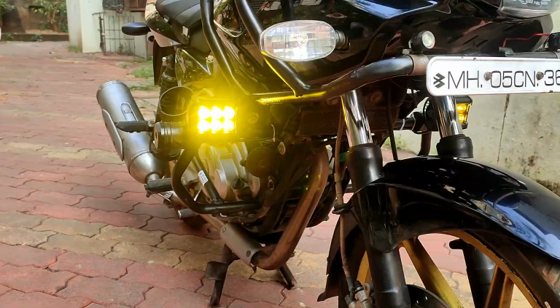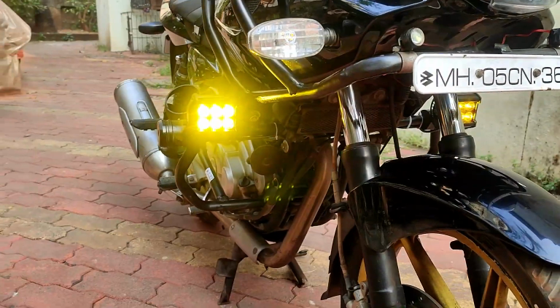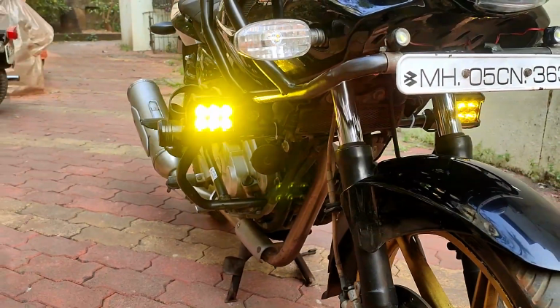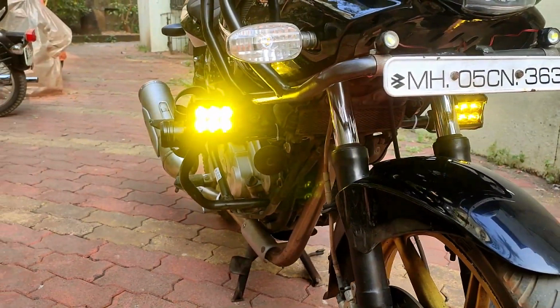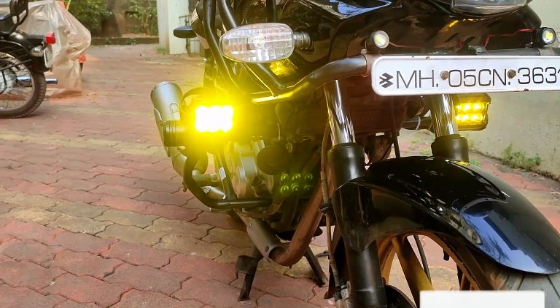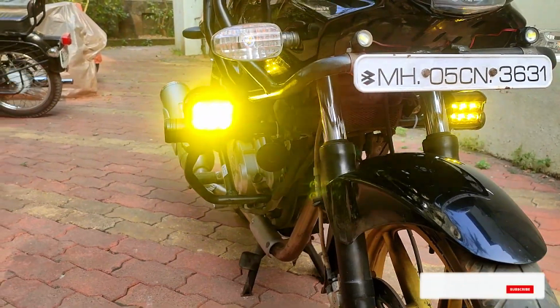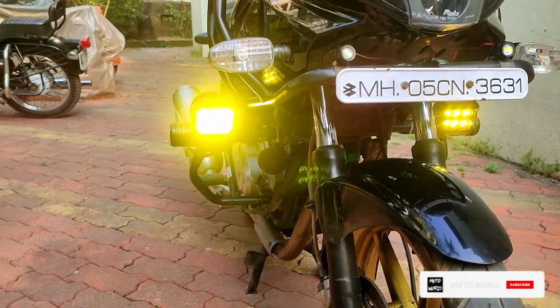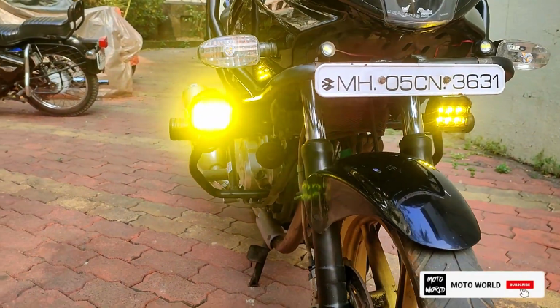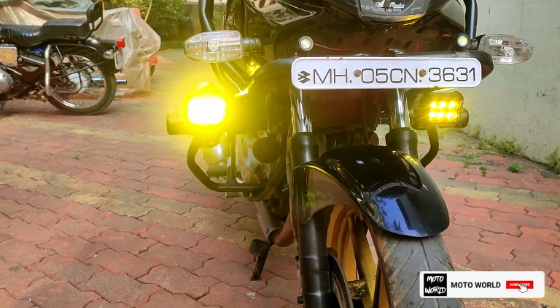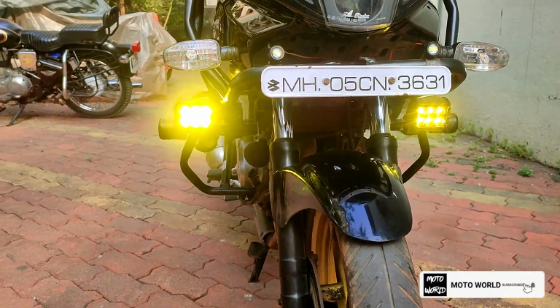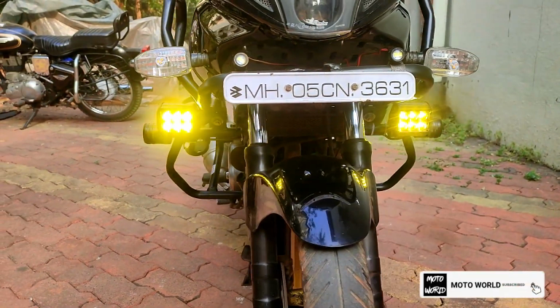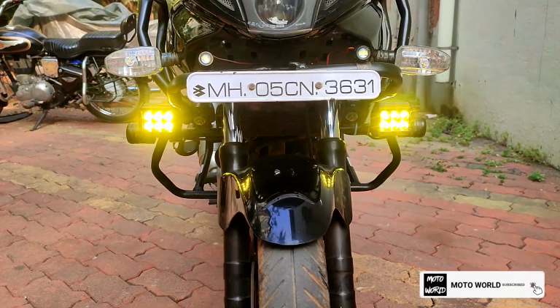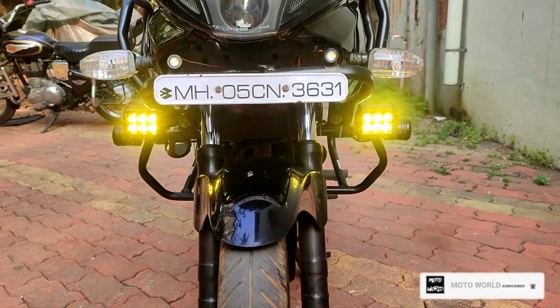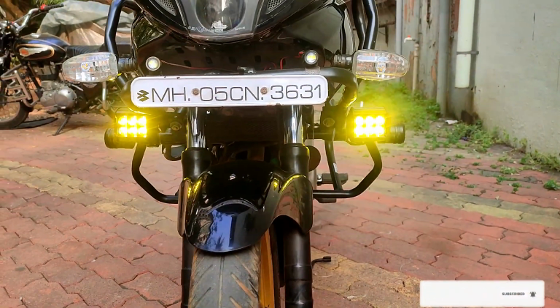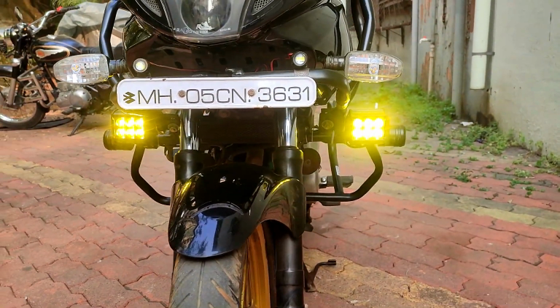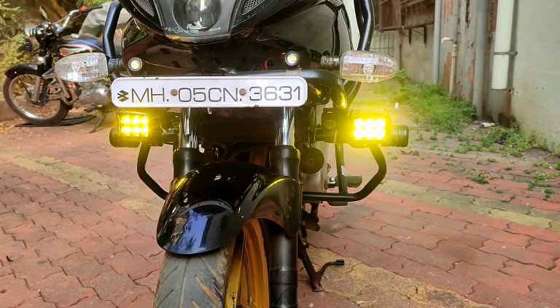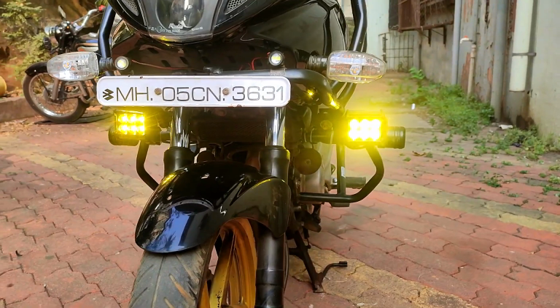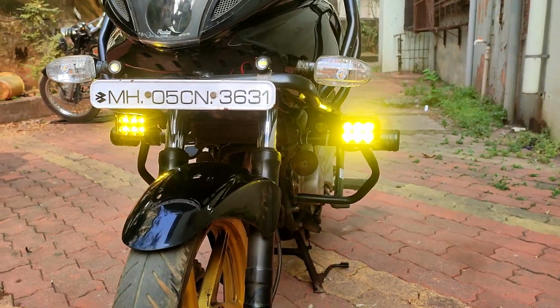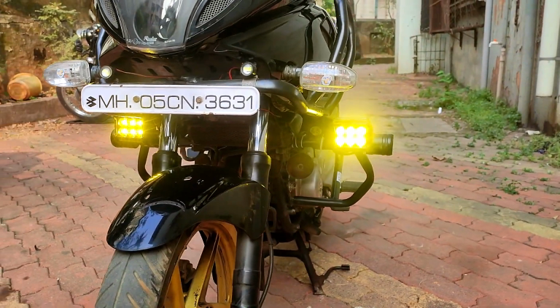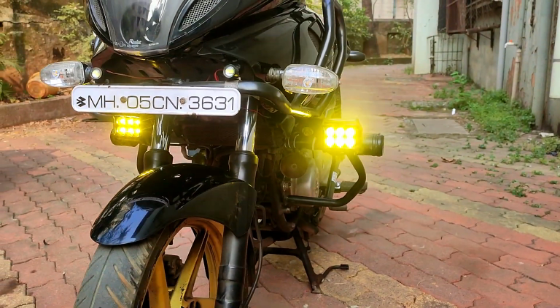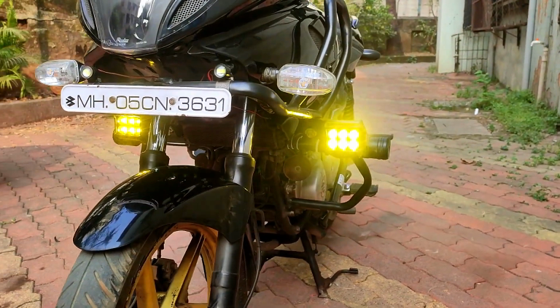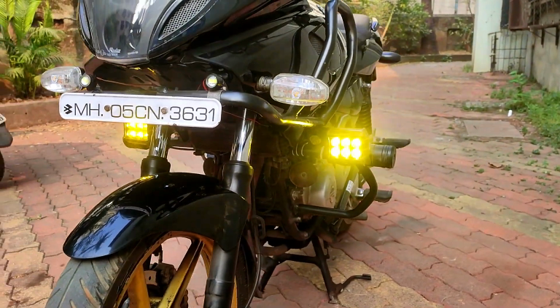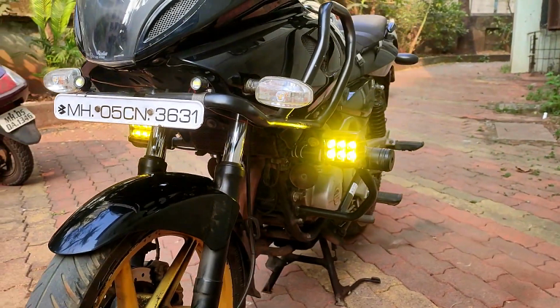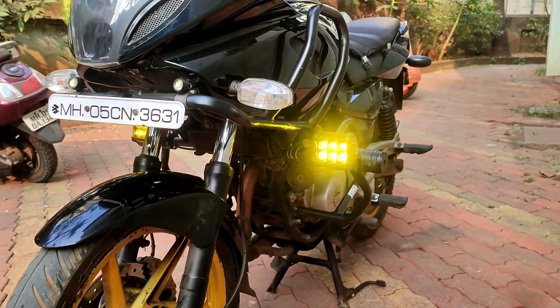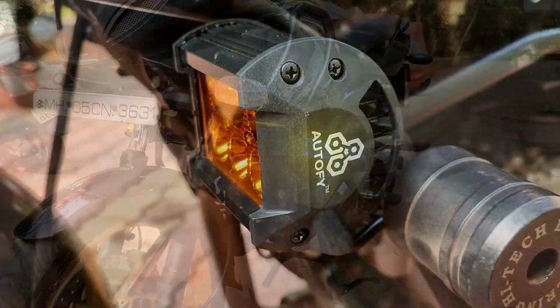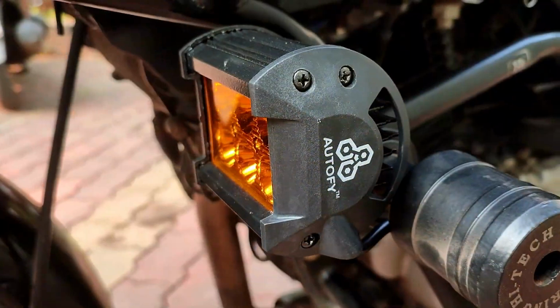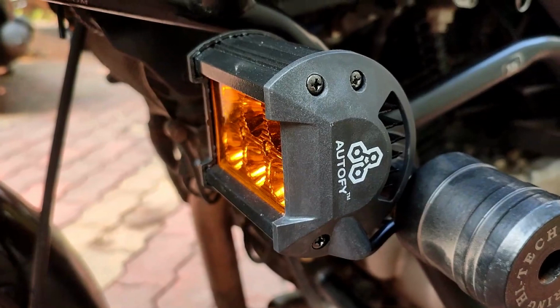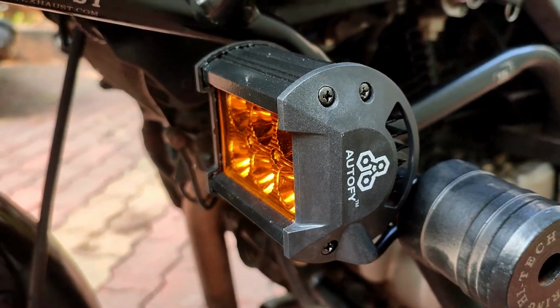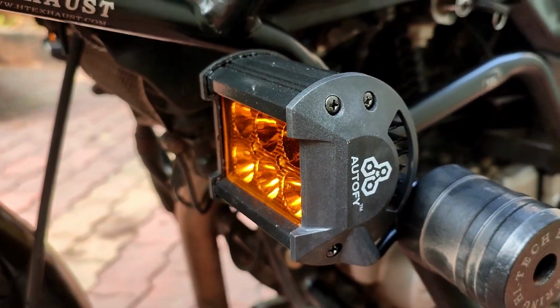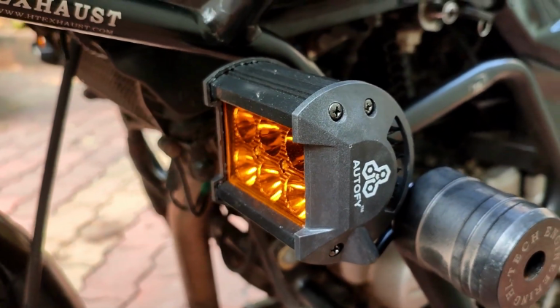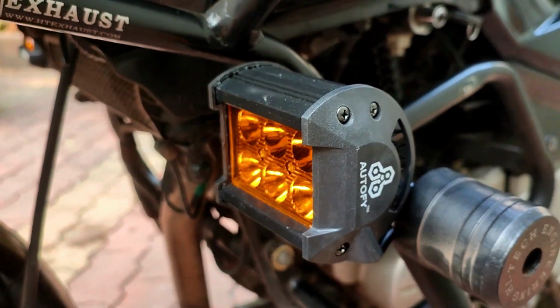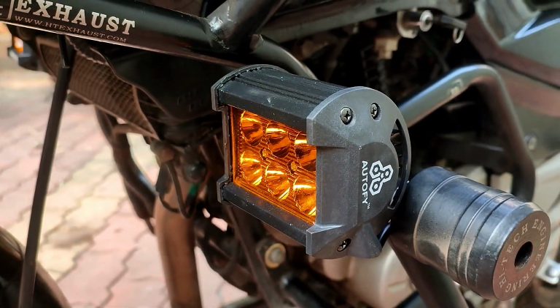This light is made of die cast aluminum, which makes it water resistant, shockproof, and dustproof, and does not allow any damaging substance to reach the interiors of the light. This helps it withstand extreme weather conditions like rainfall, fog, humidity, etc.